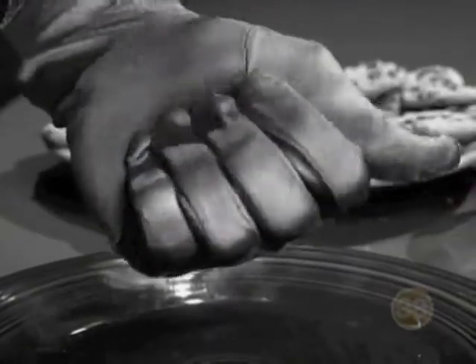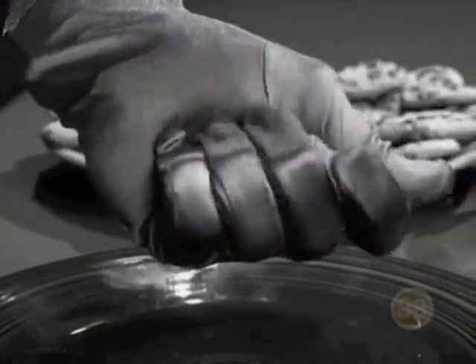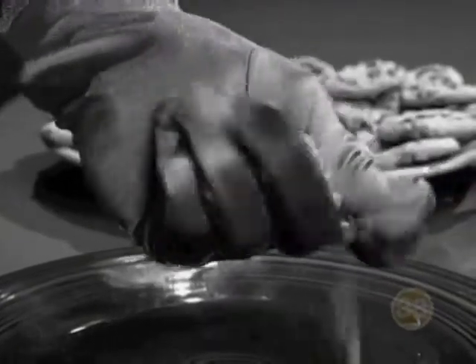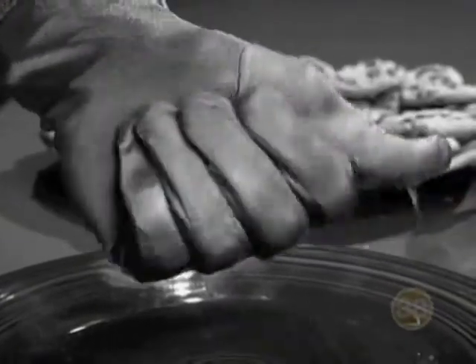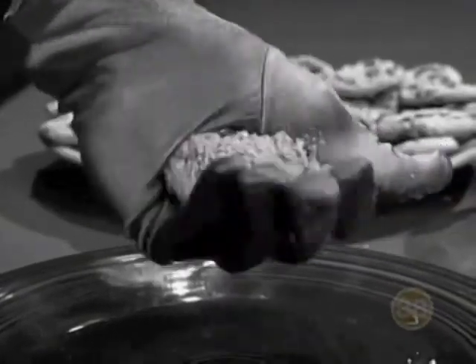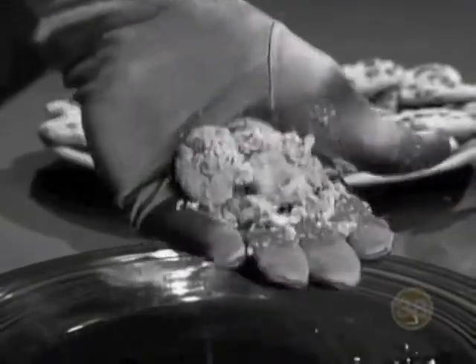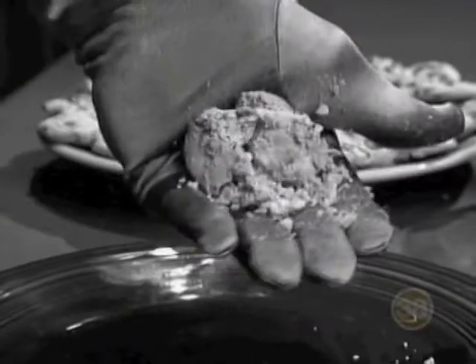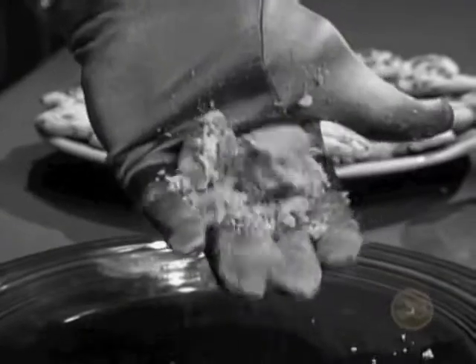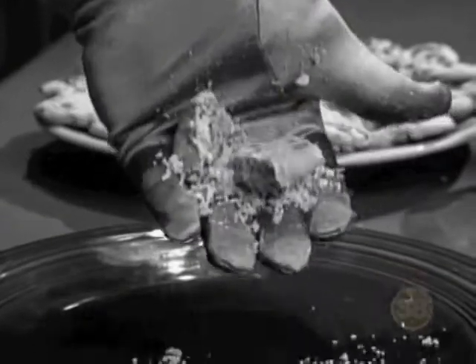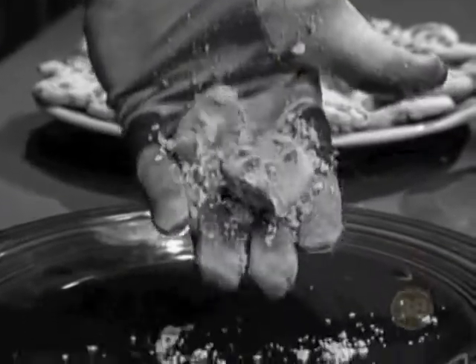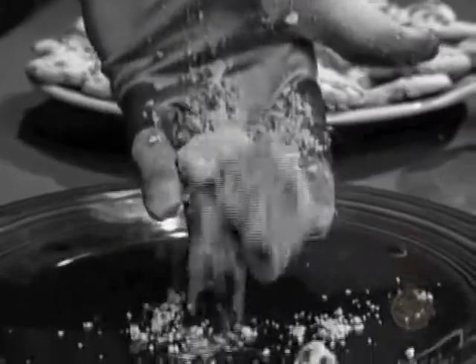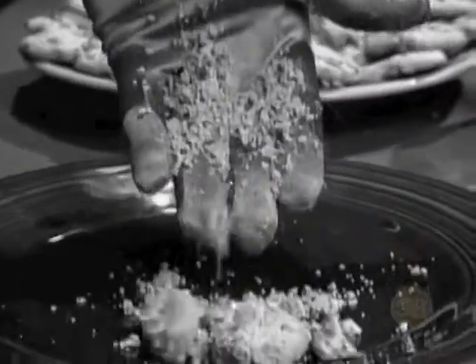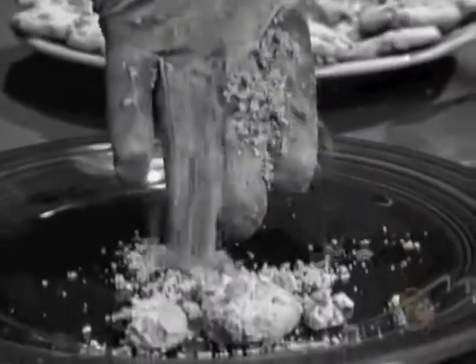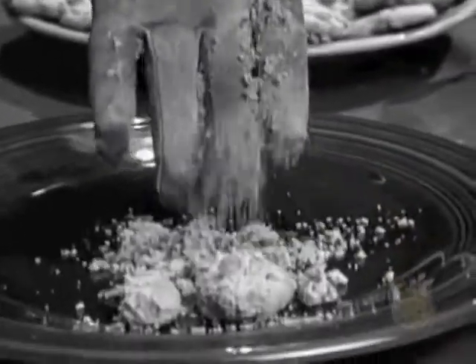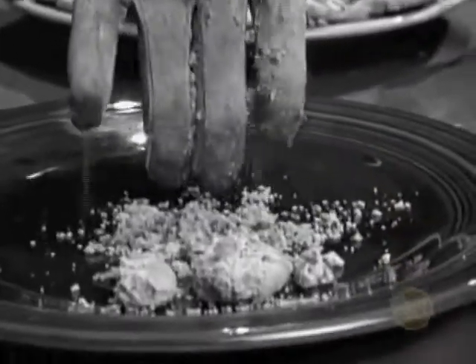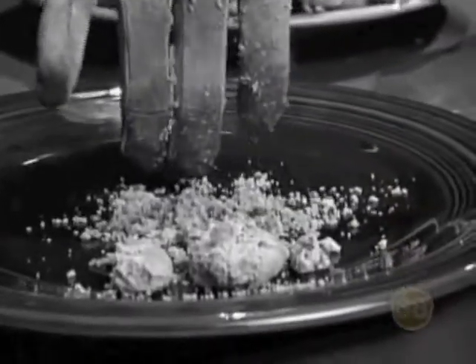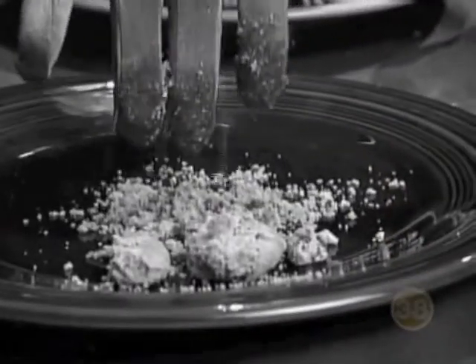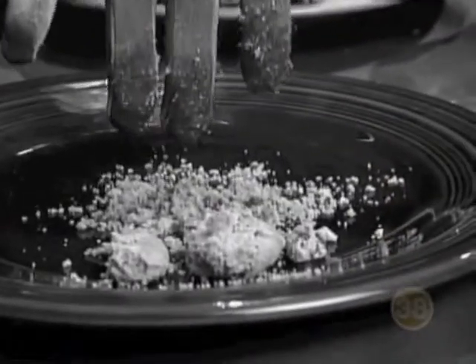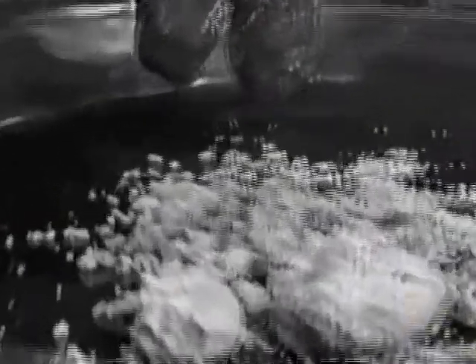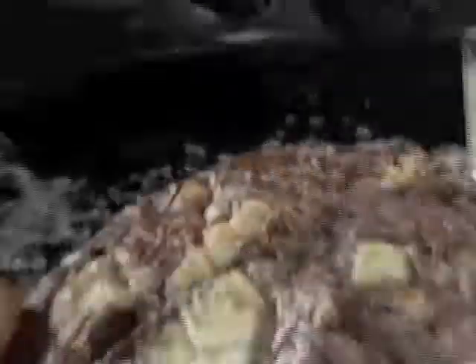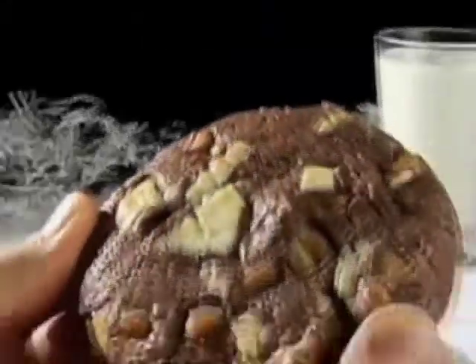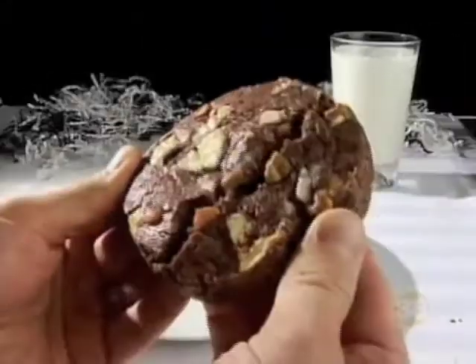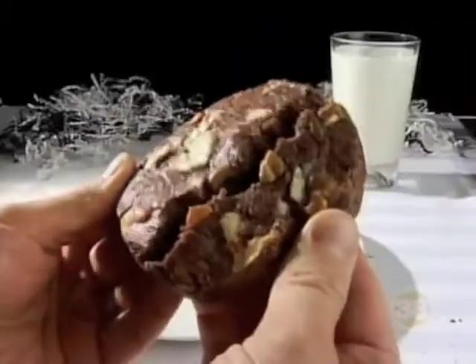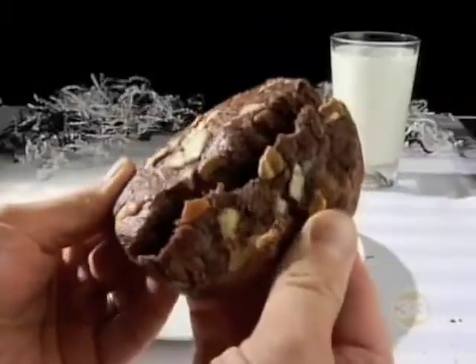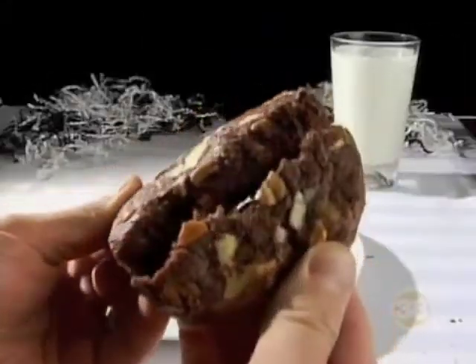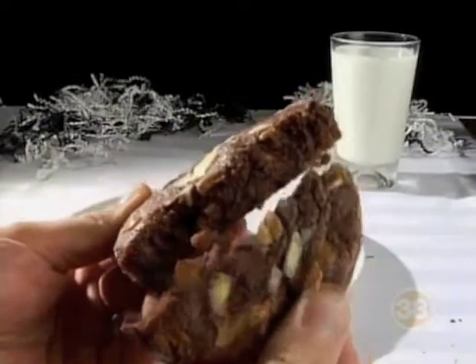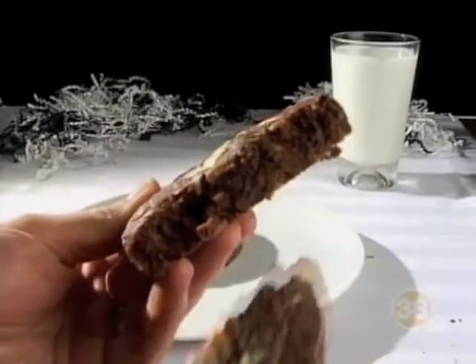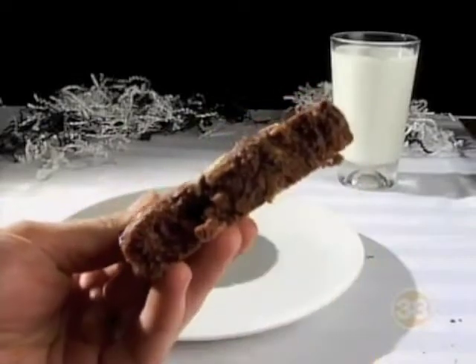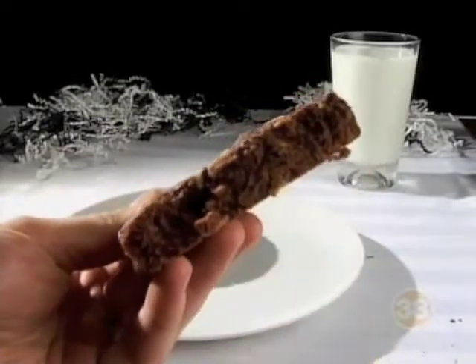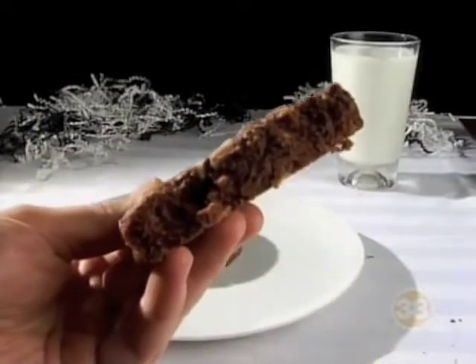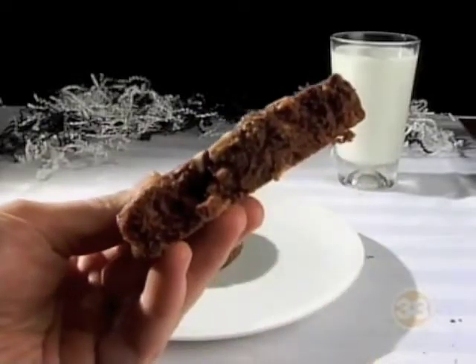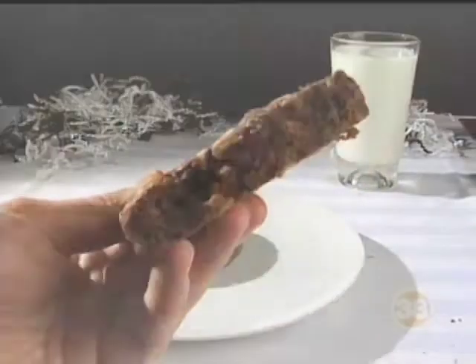This is how a cookie usually crumbles: small, dry, tasteless. But this is how the cookie crumbles when it's a Black Tie cookie.